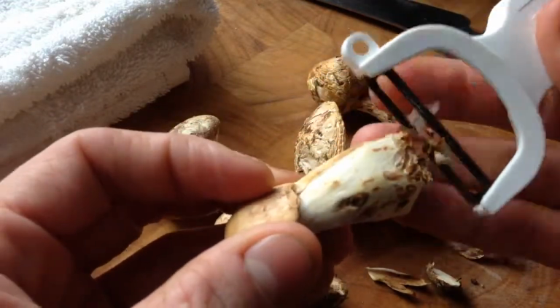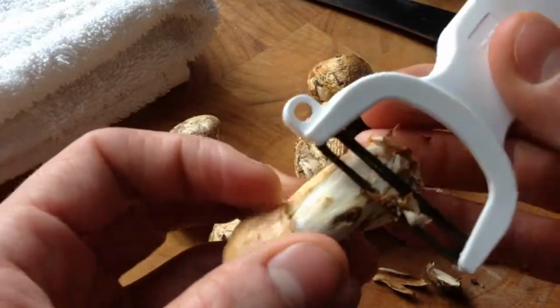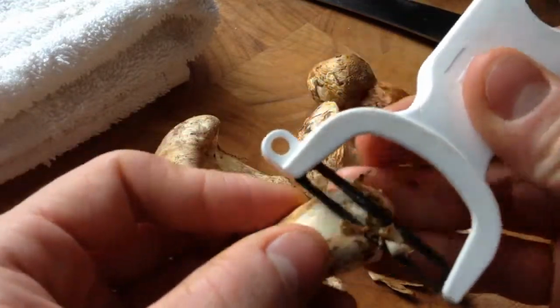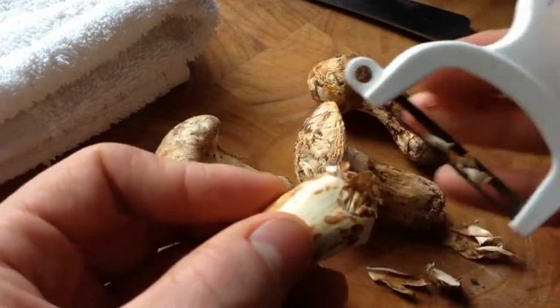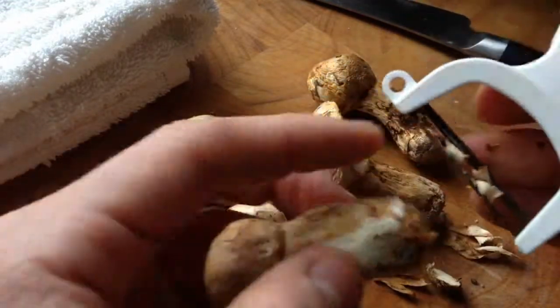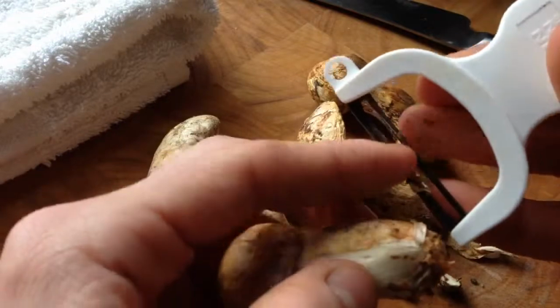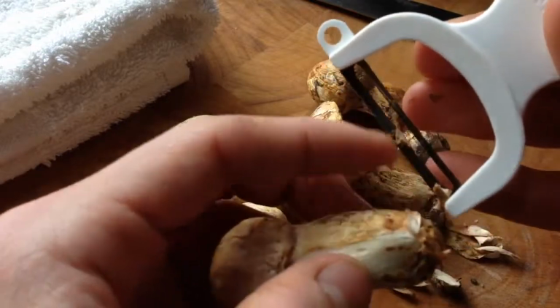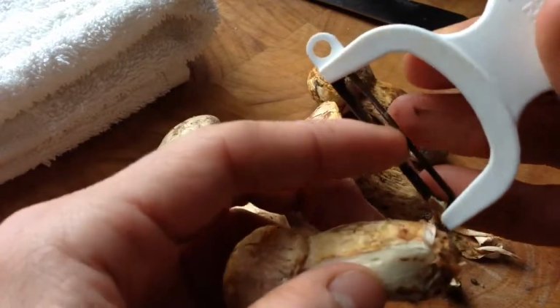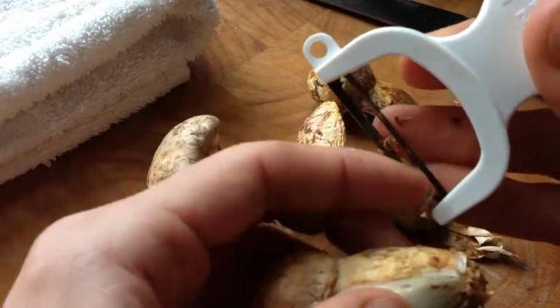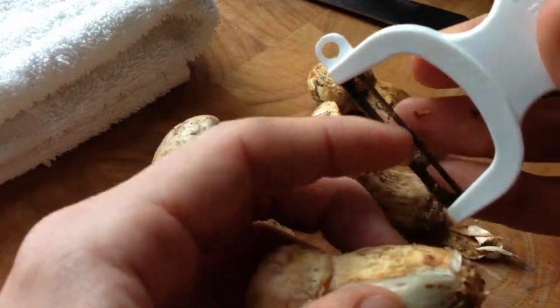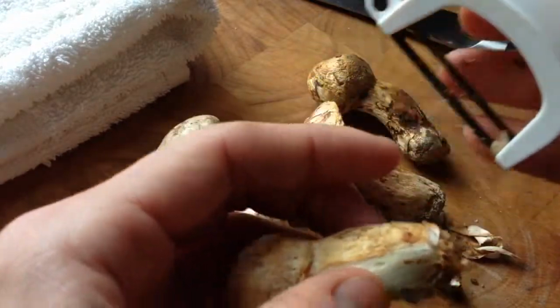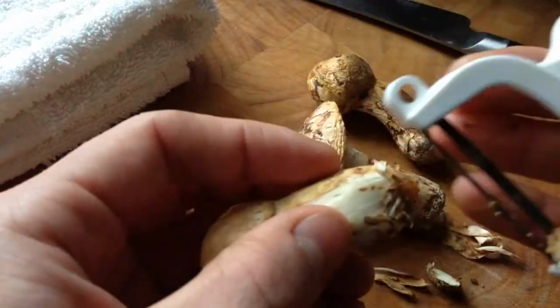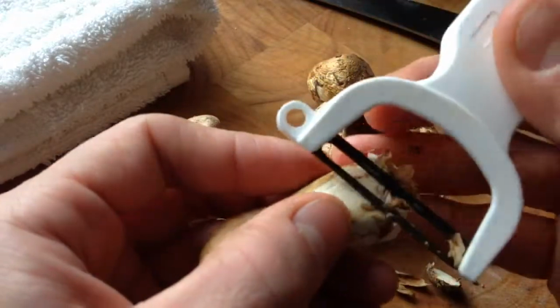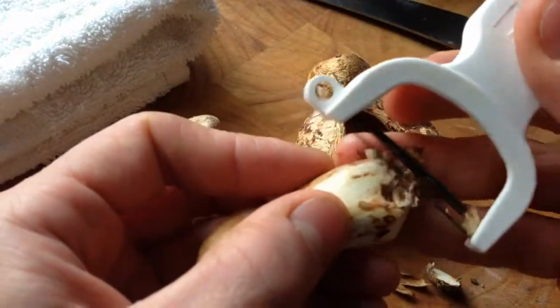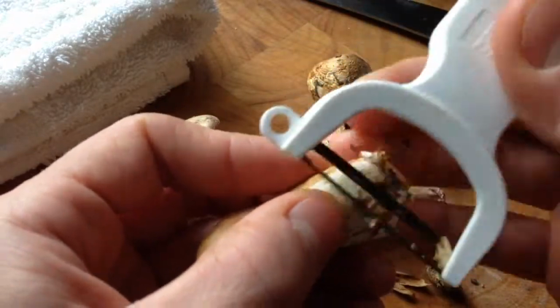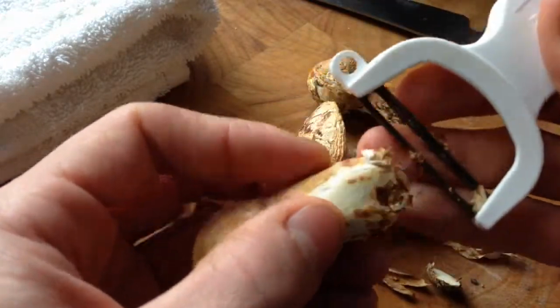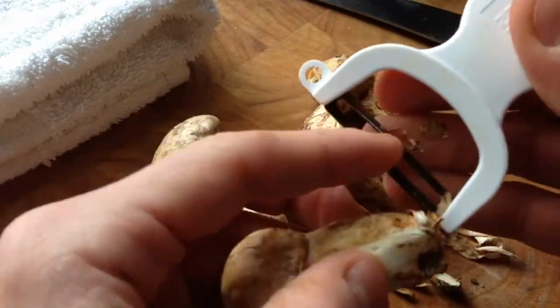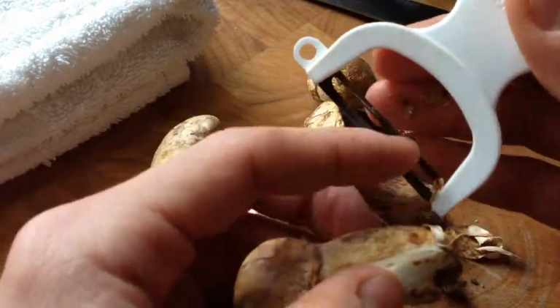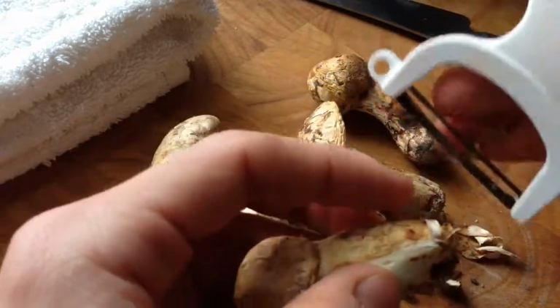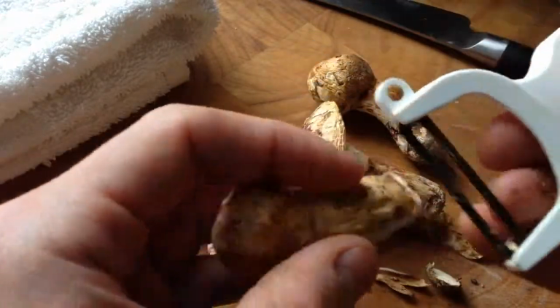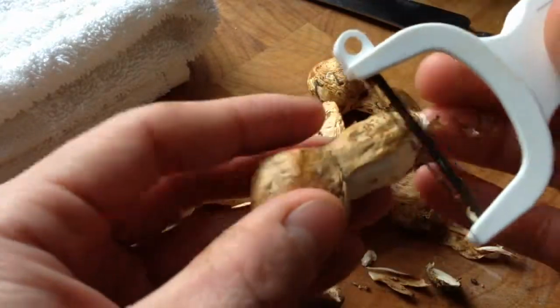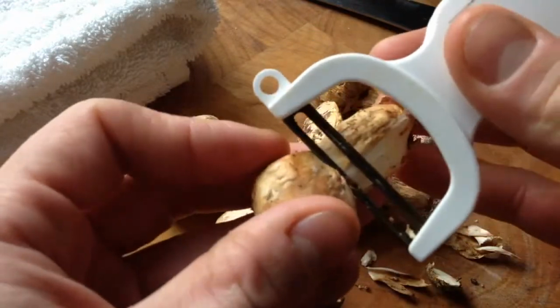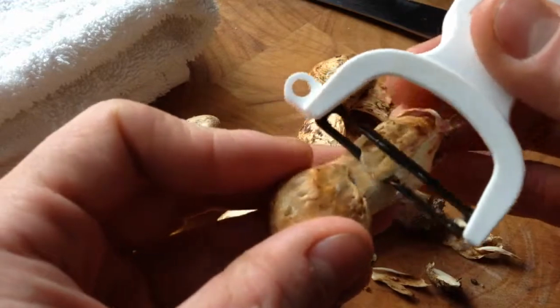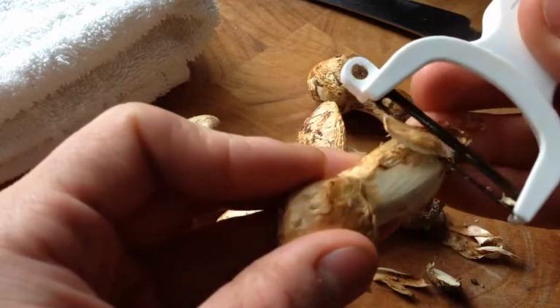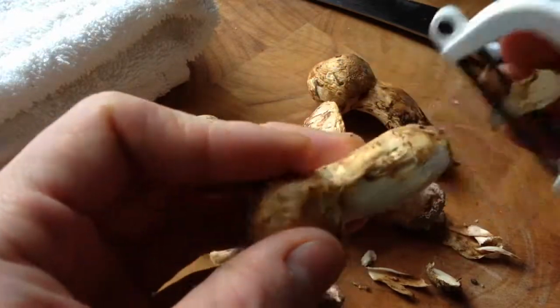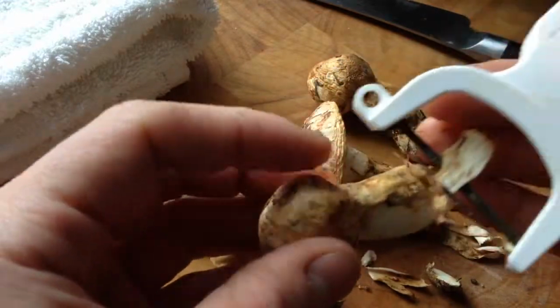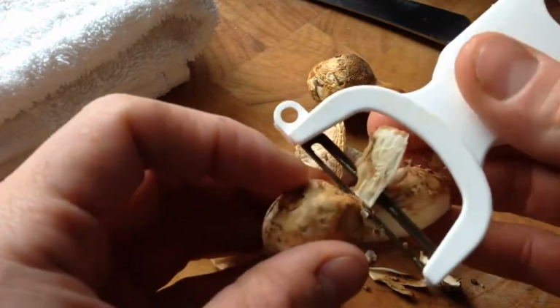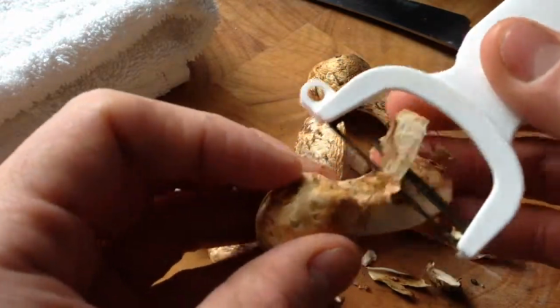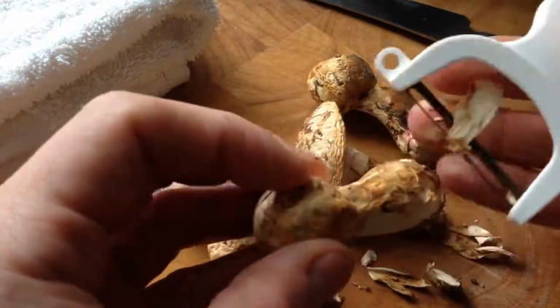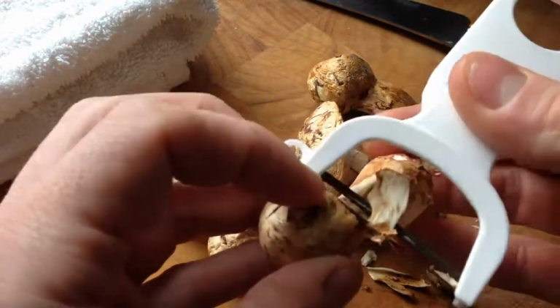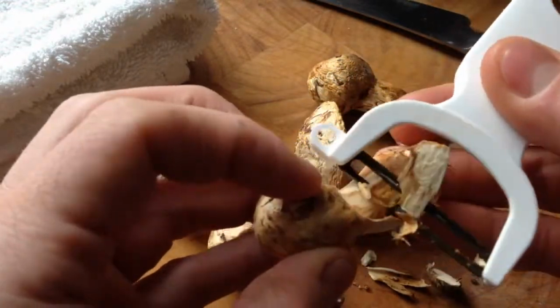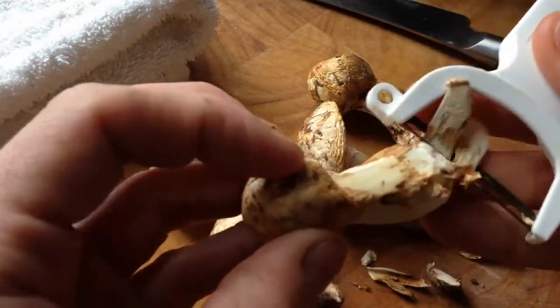So it might be tricky, especially if they're a little dried out, which they could be if they've been sitting in some sort of little Asian market or something. They could be a little dry.